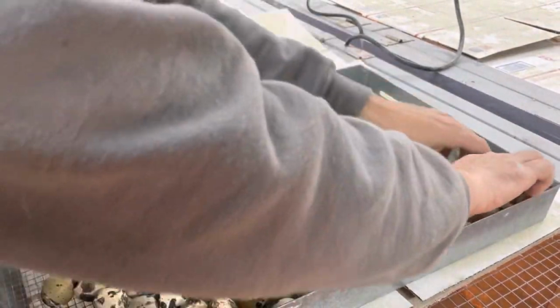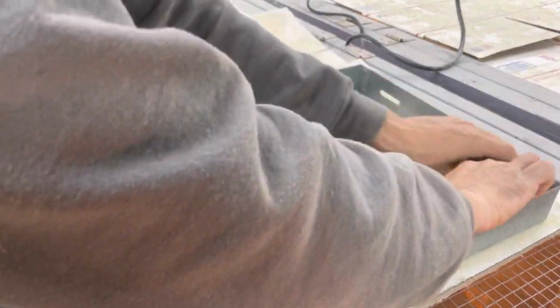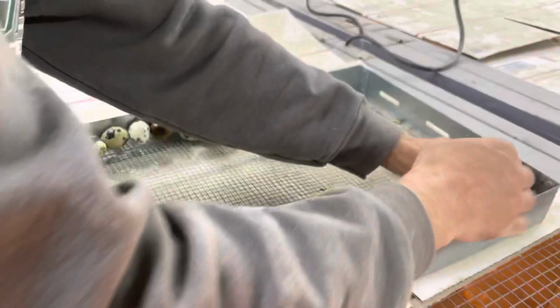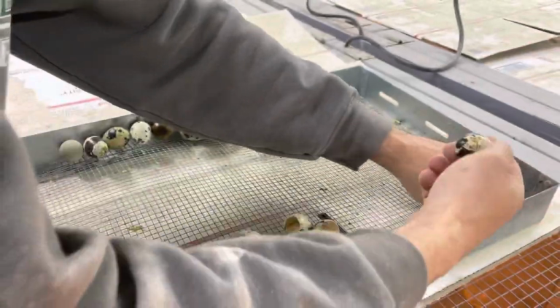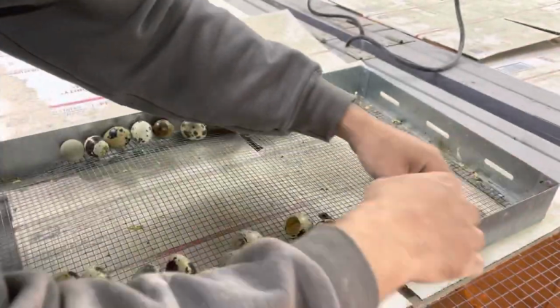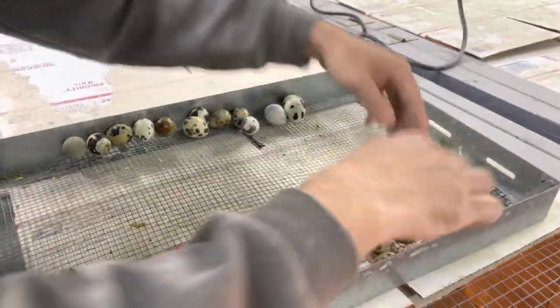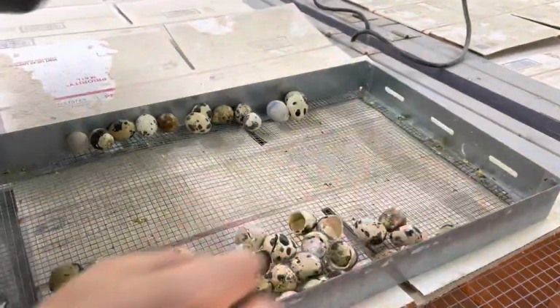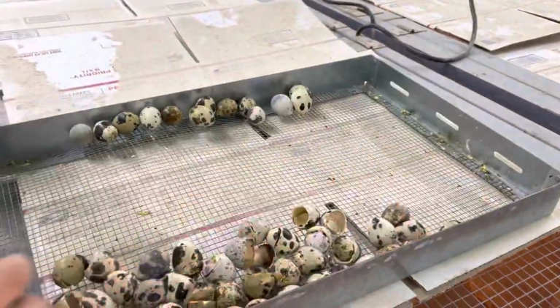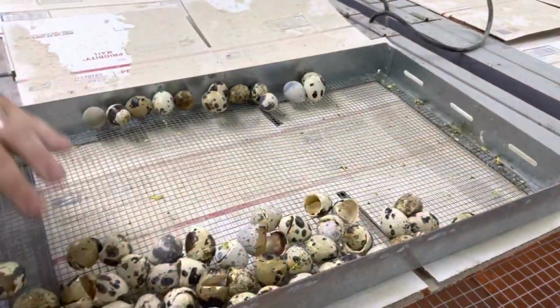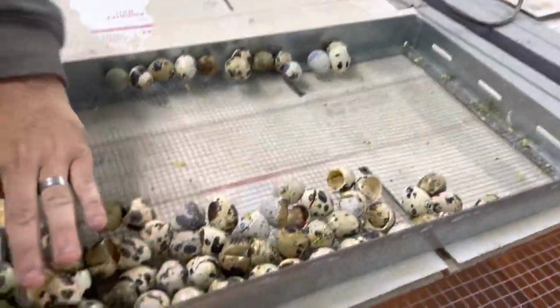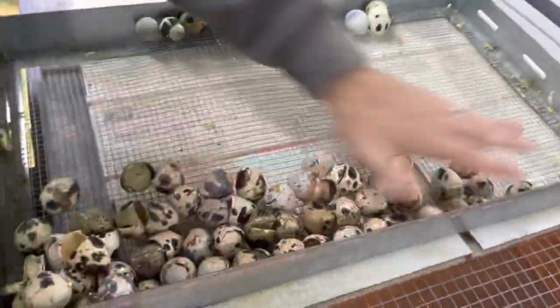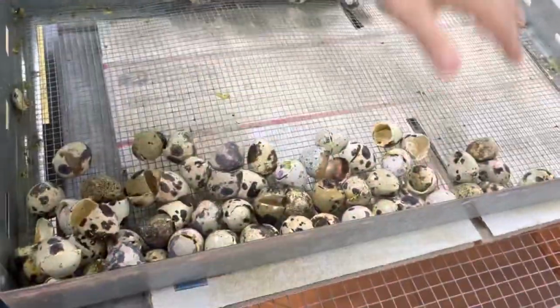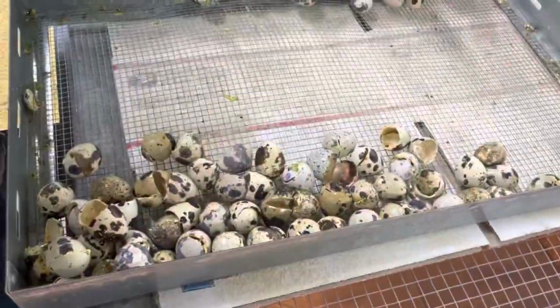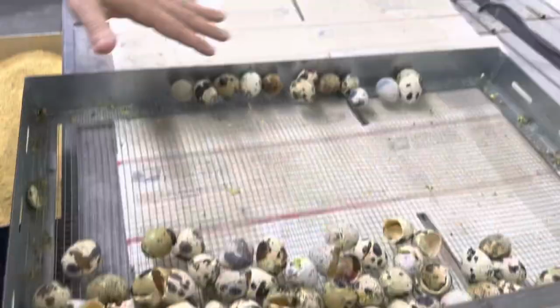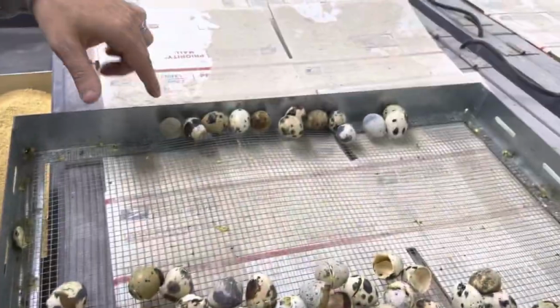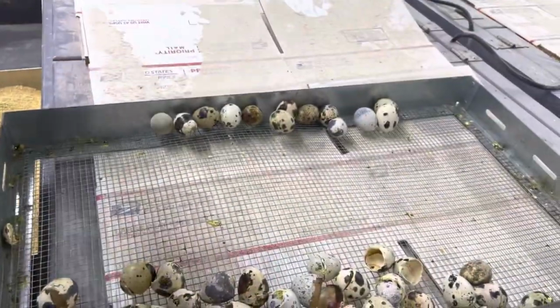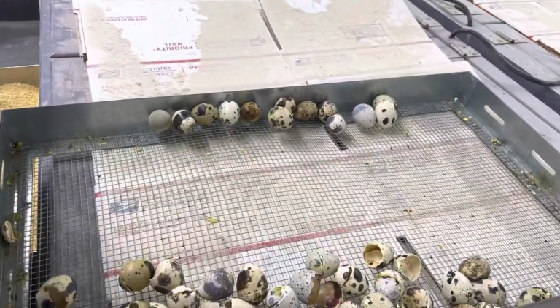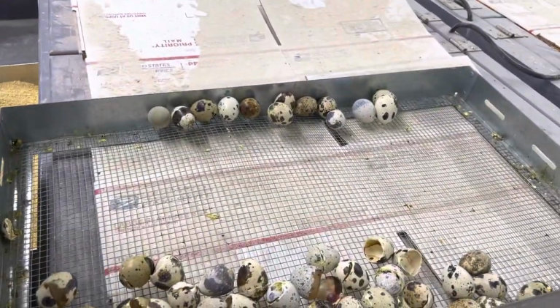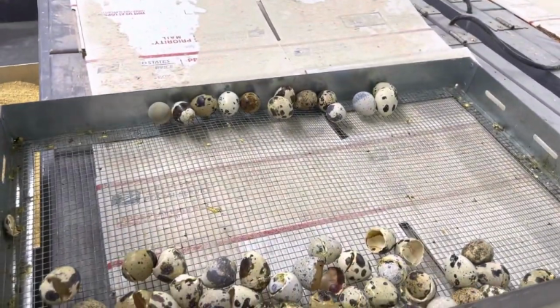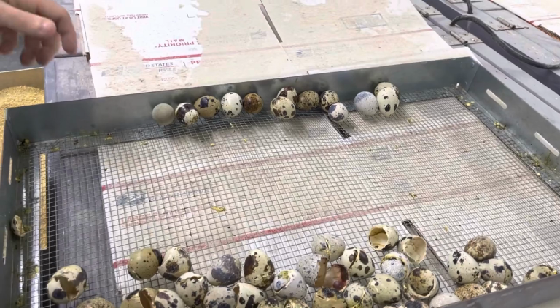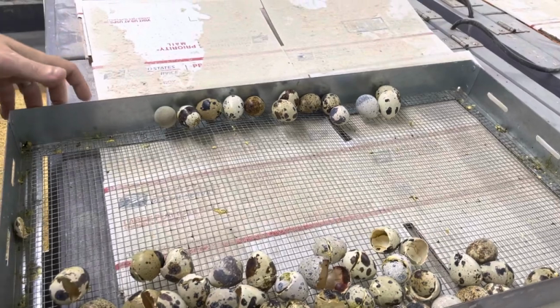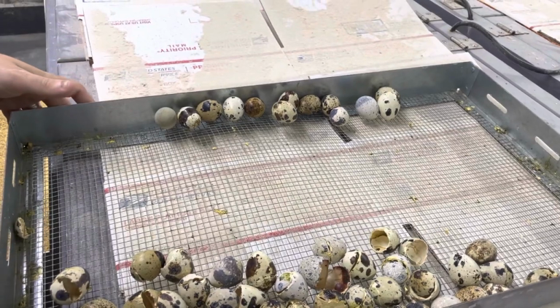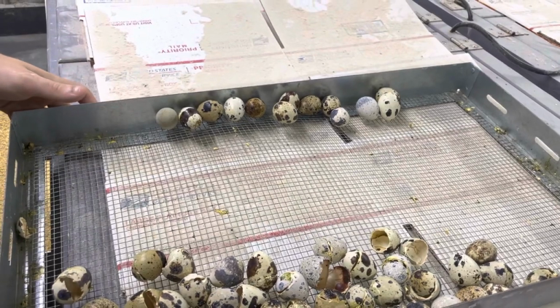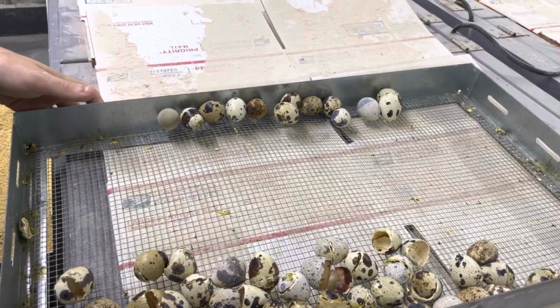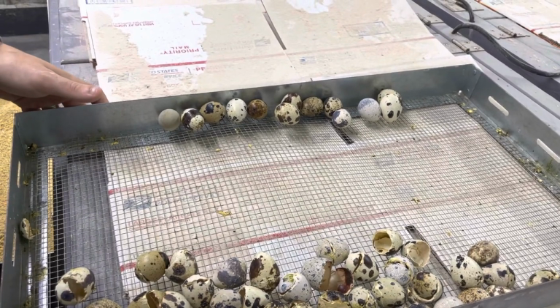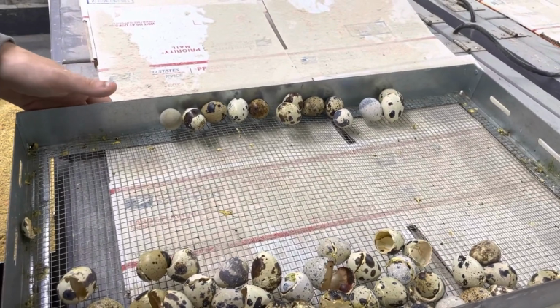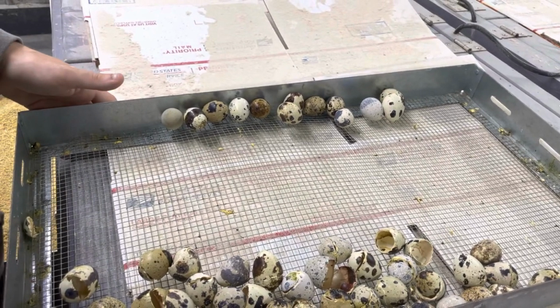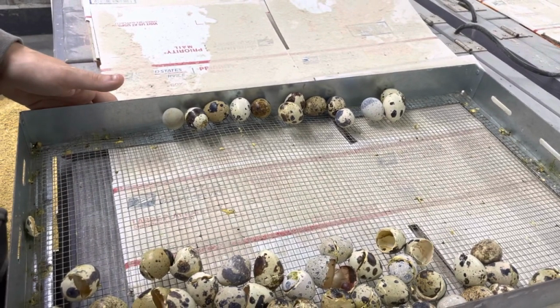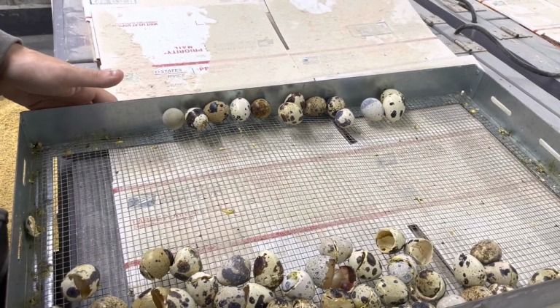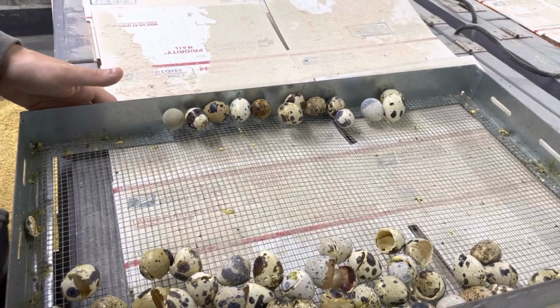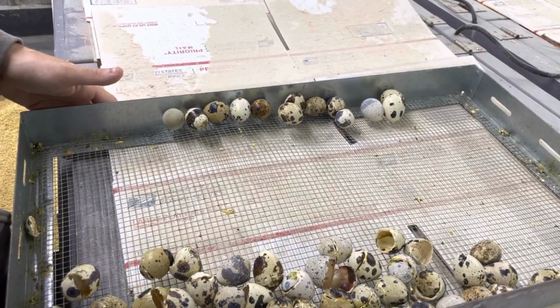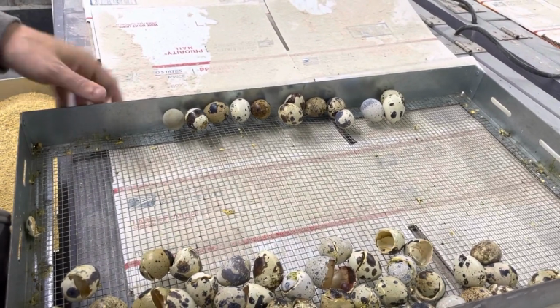So far these hatched, these haven't, and we've already seen one hatching out.